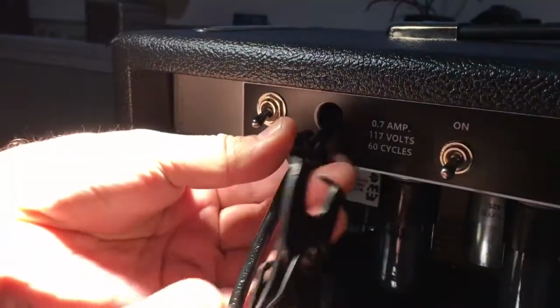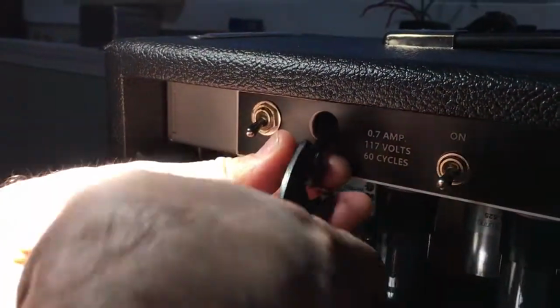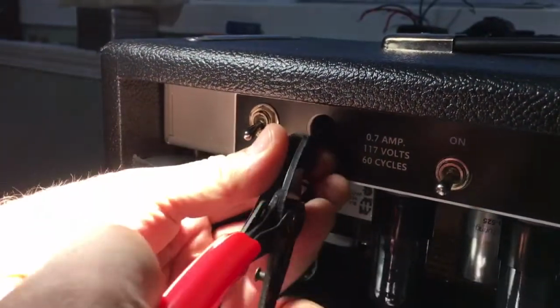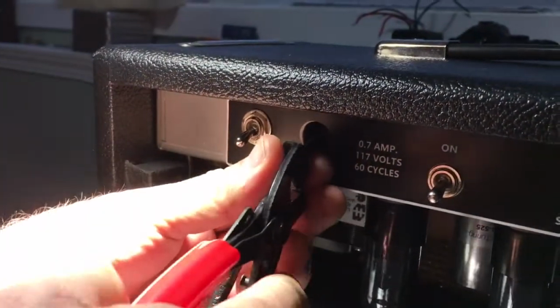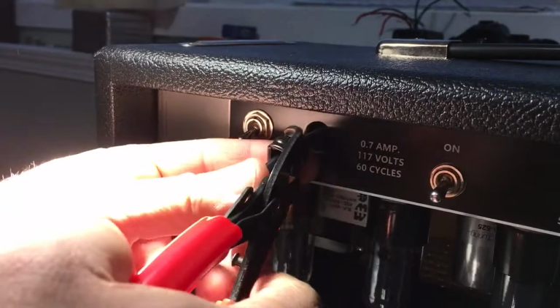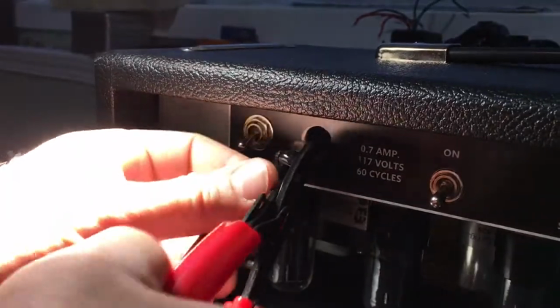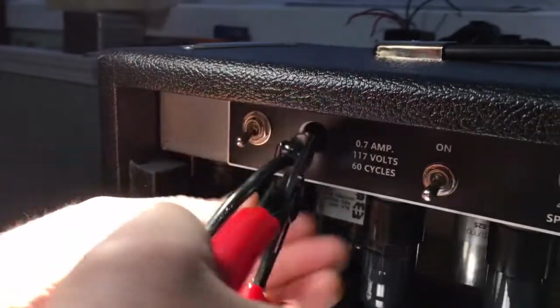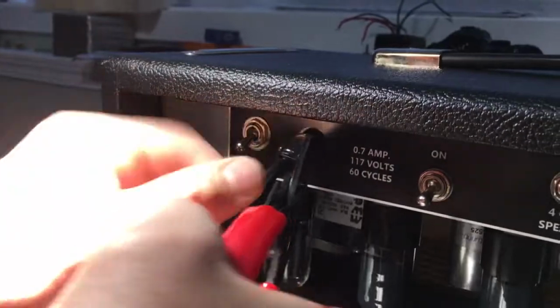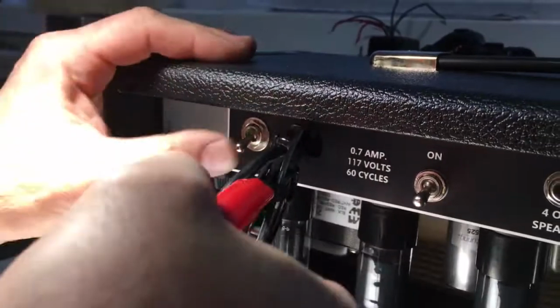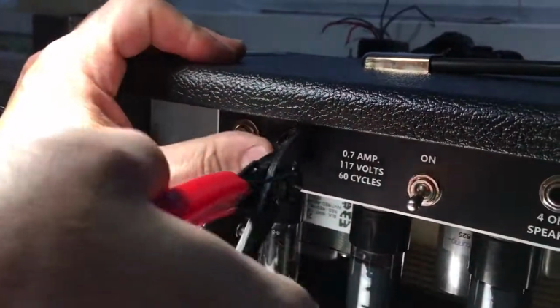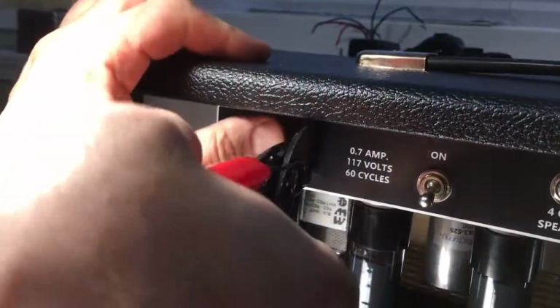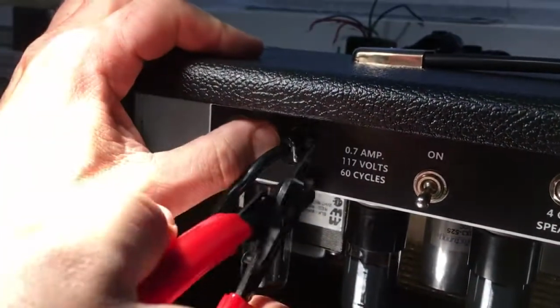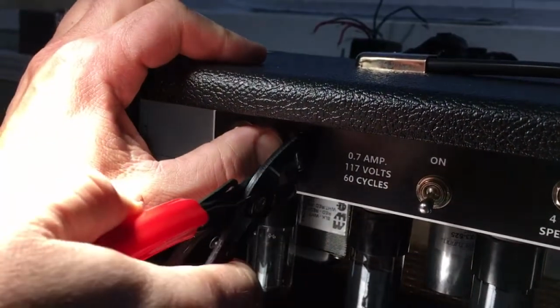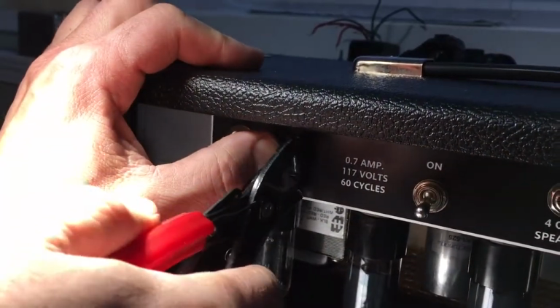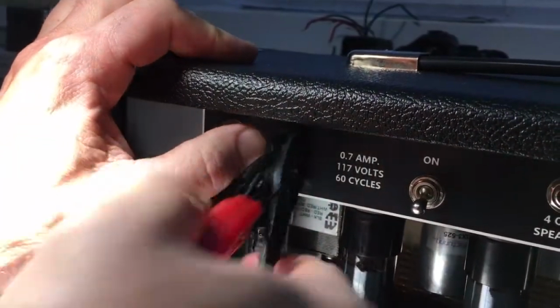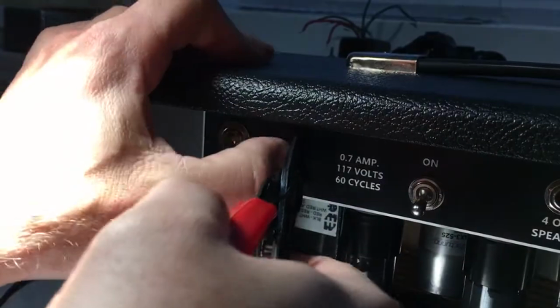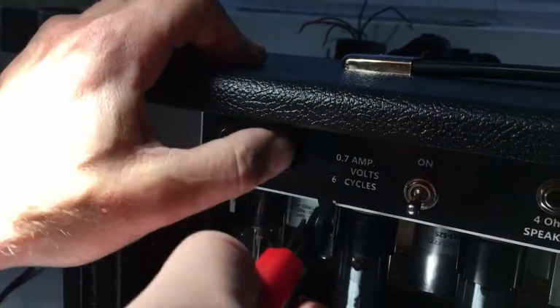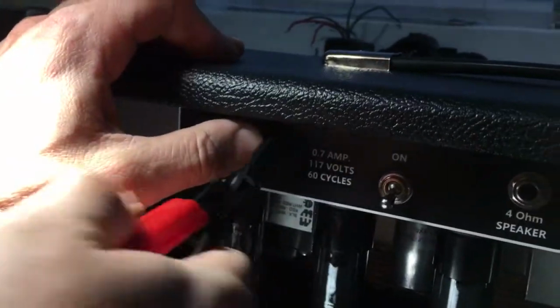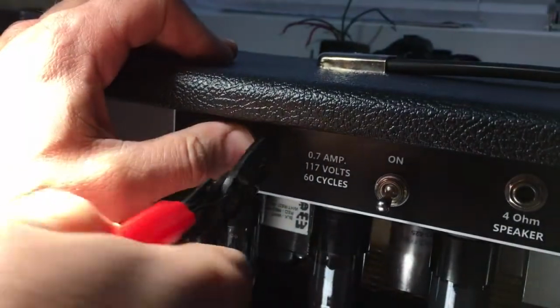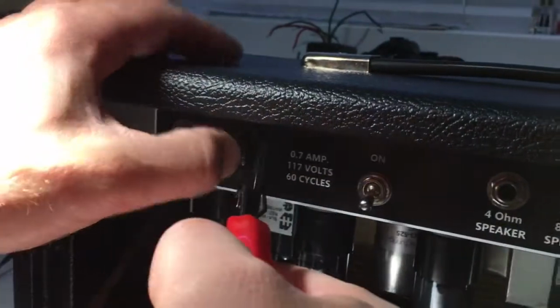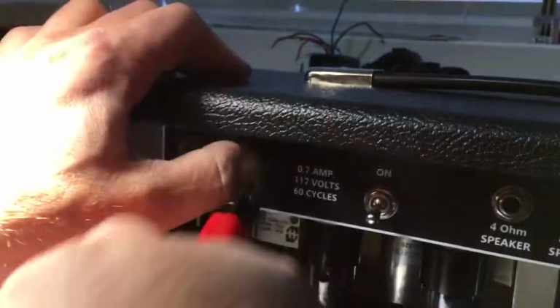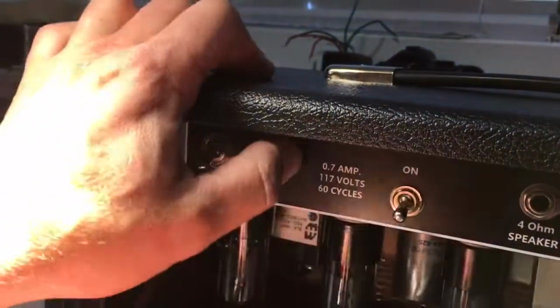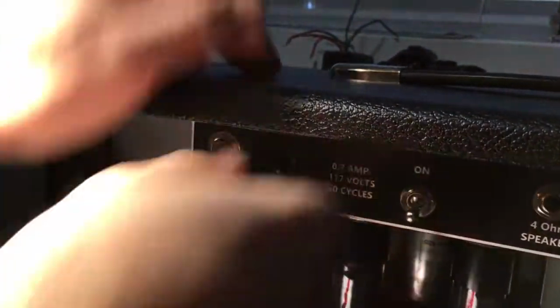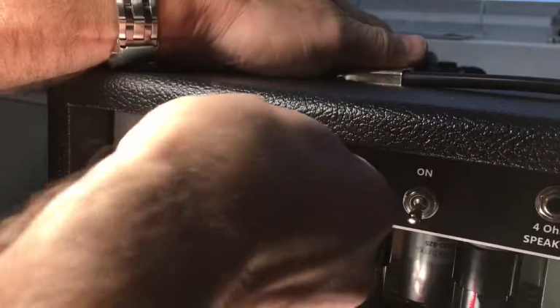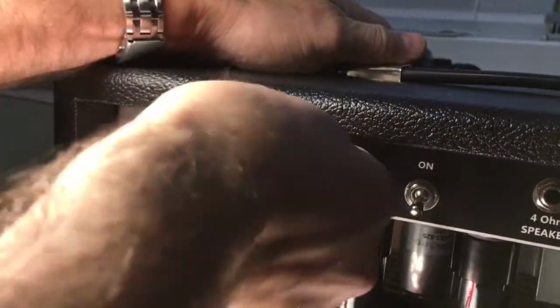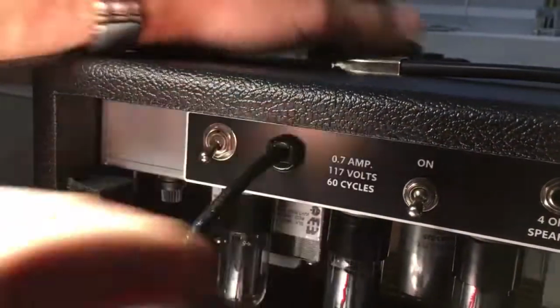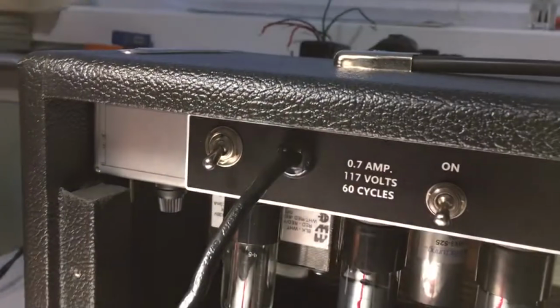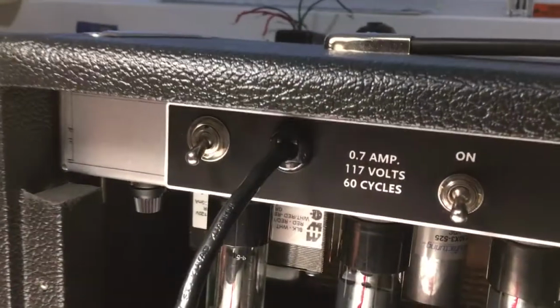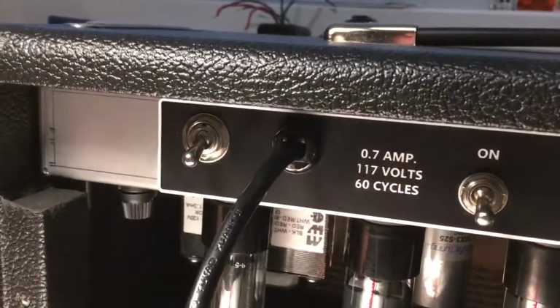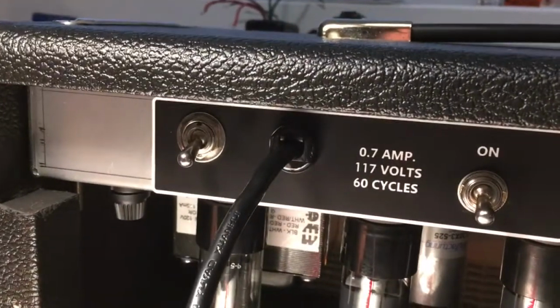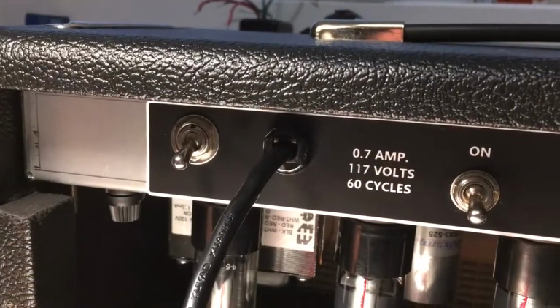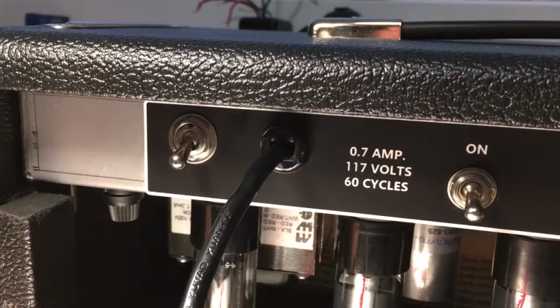So you basically get it in the hole, squeeze it together and push it in. If you don't have these I recommend them. There you go — that's simple. Alright folks, have a good one. Thanks Dave.